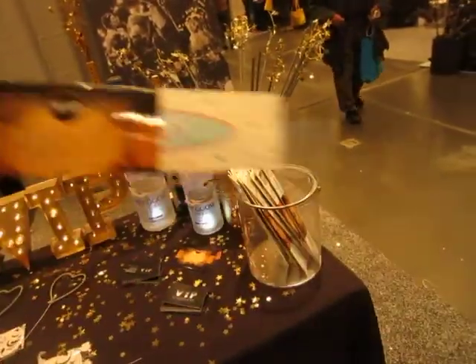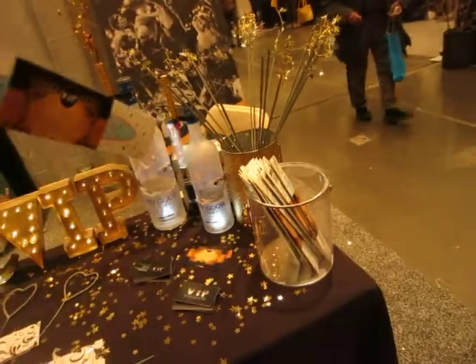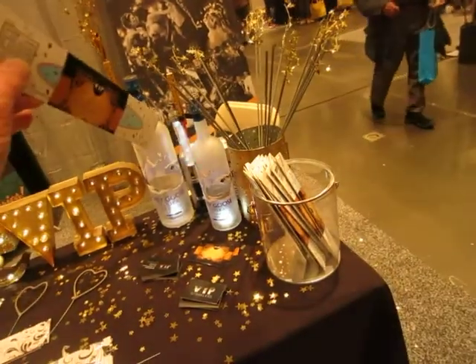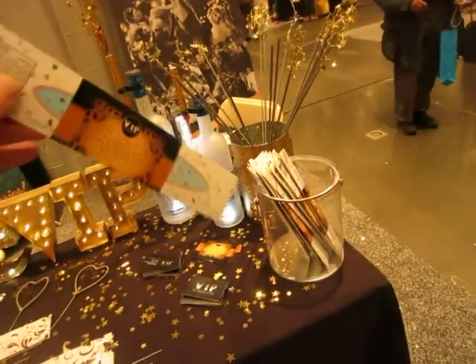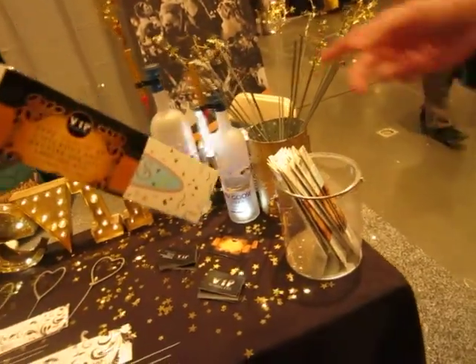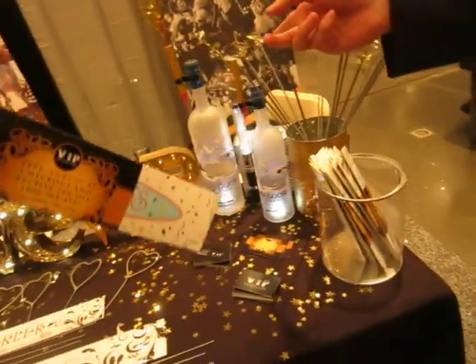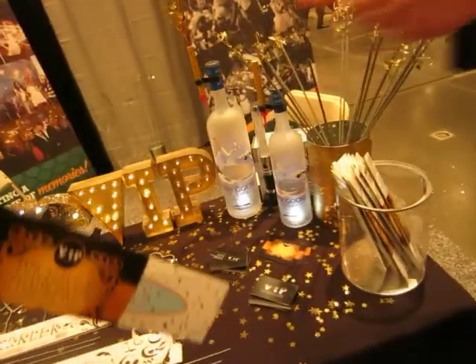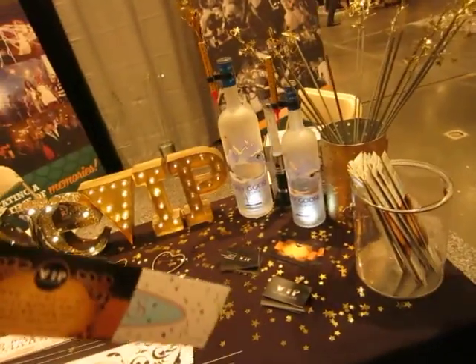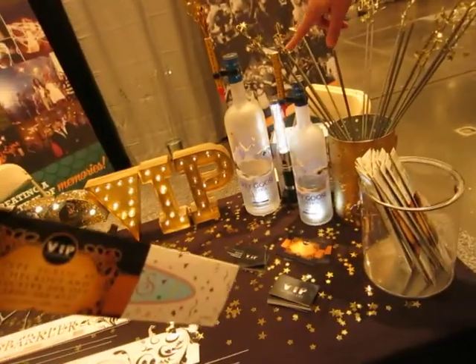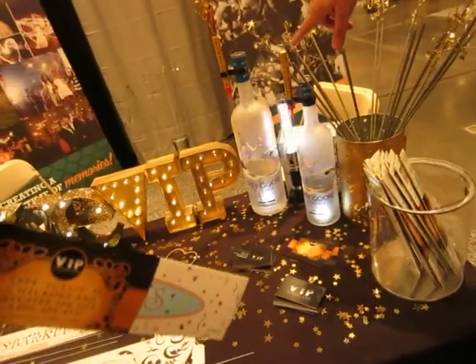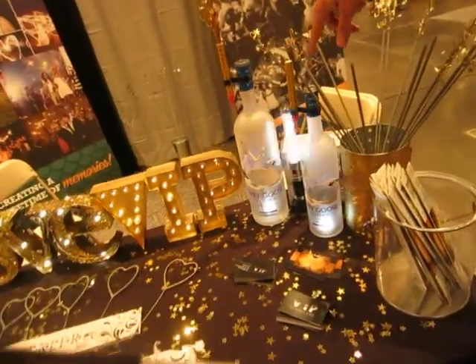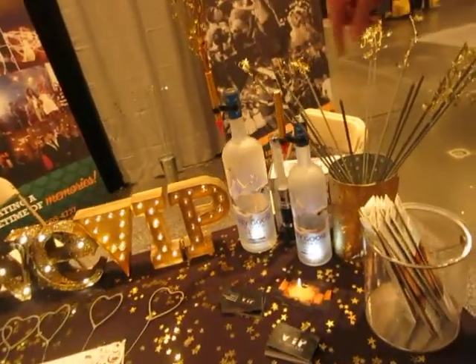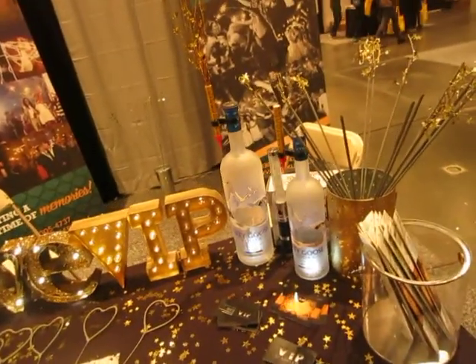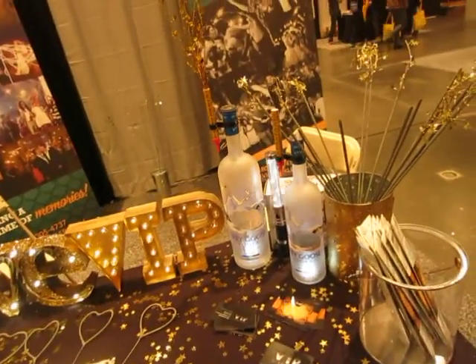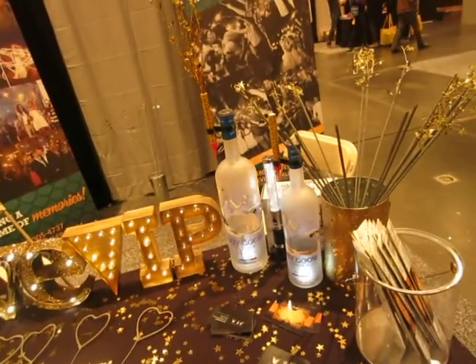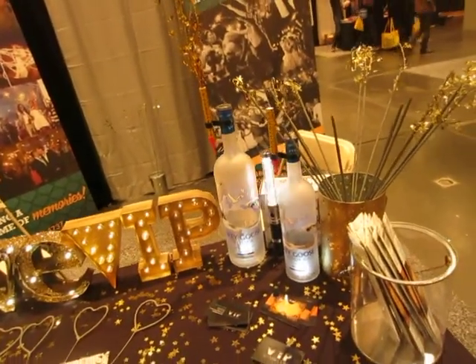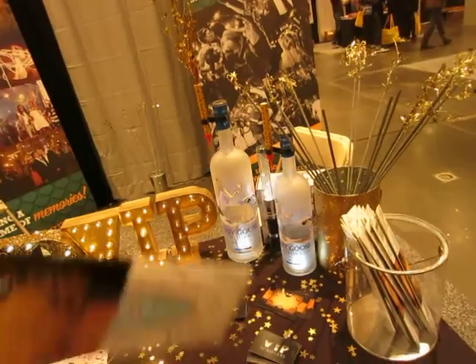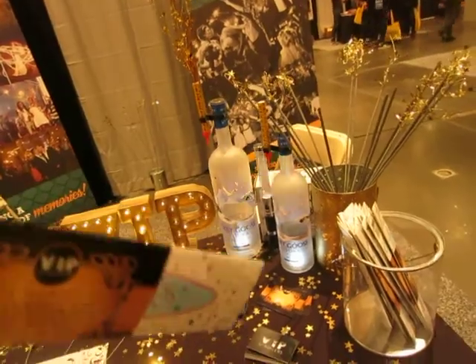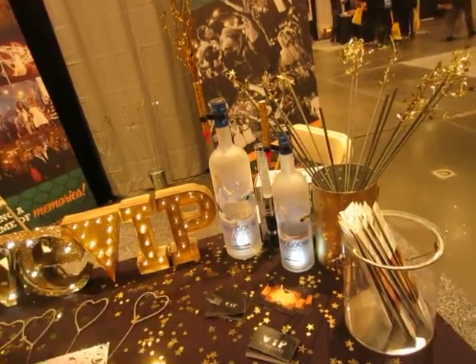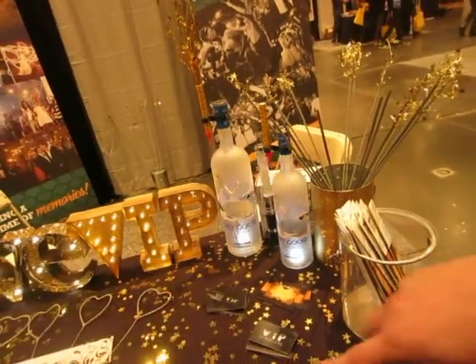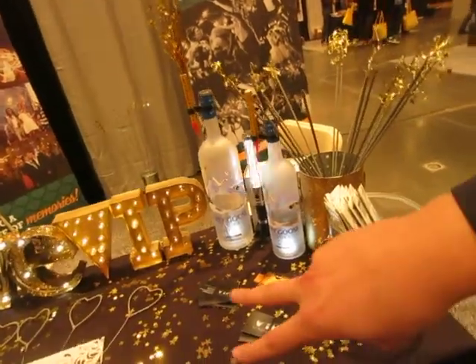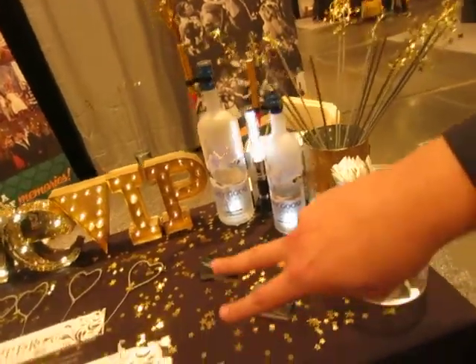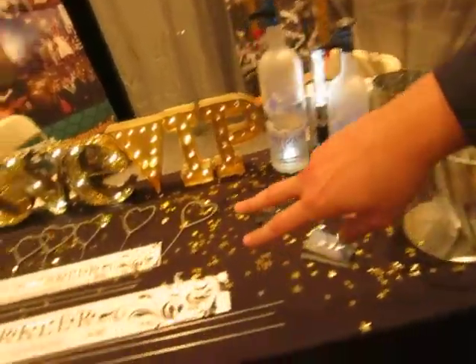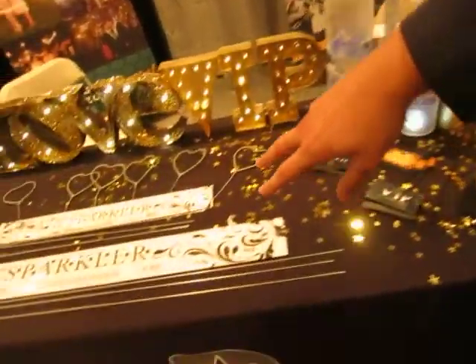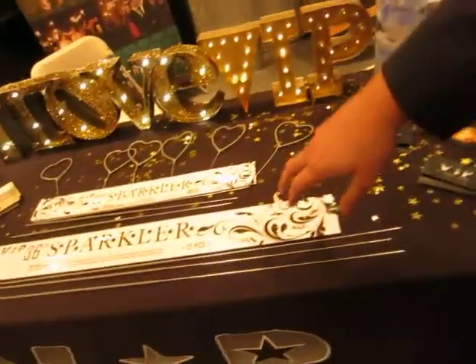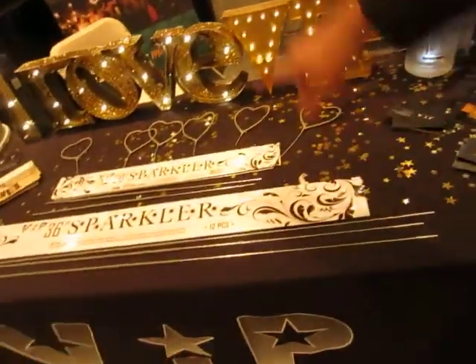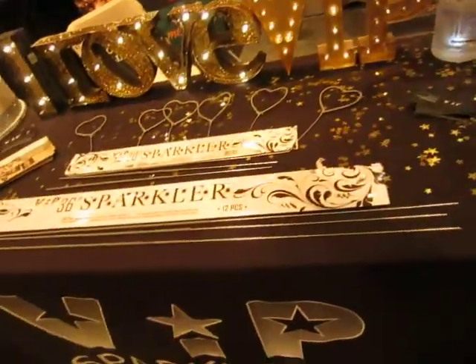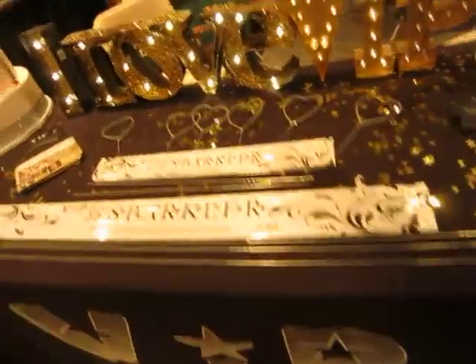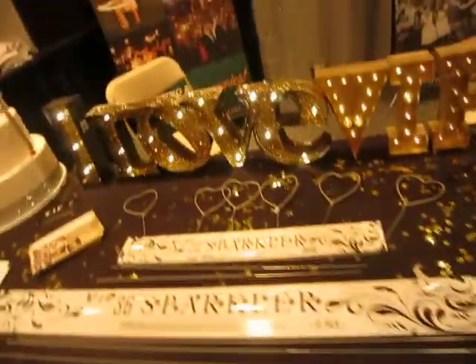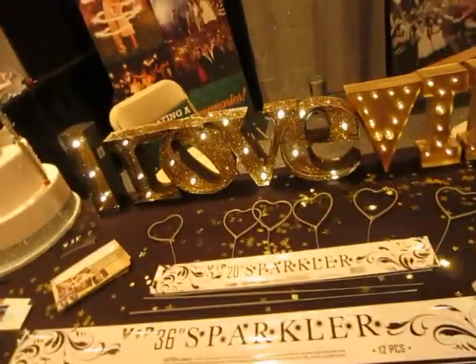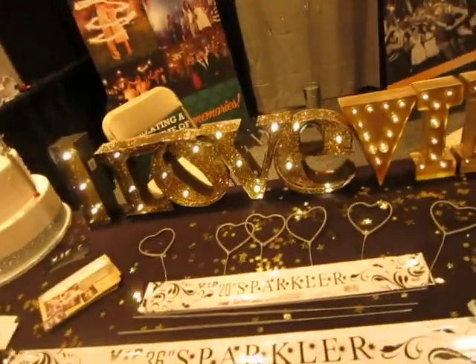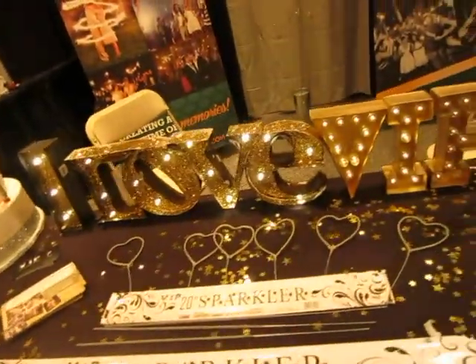And what does this do? These are our bottle sparklers, so they attach to the bottles. Kind of our bread and butter is our wedding exit sparklers that you see at the end of a wedding night that they exit in.